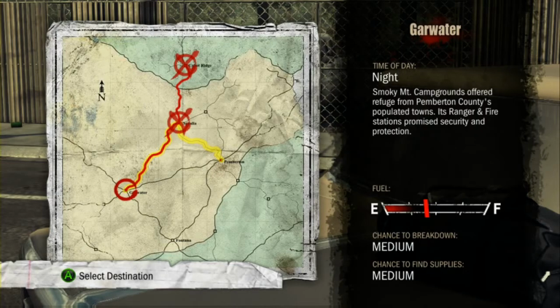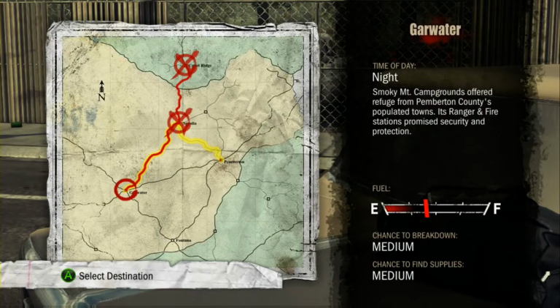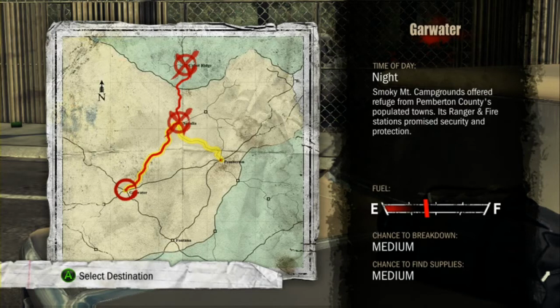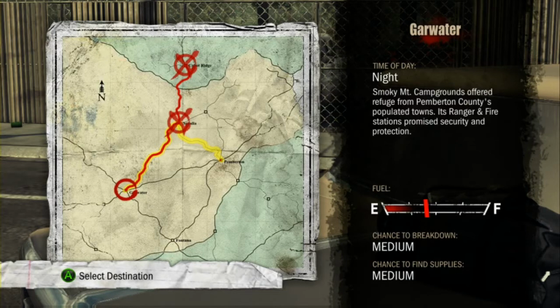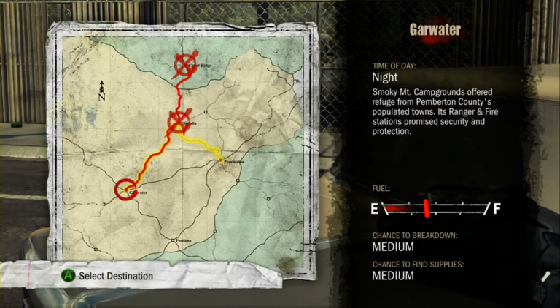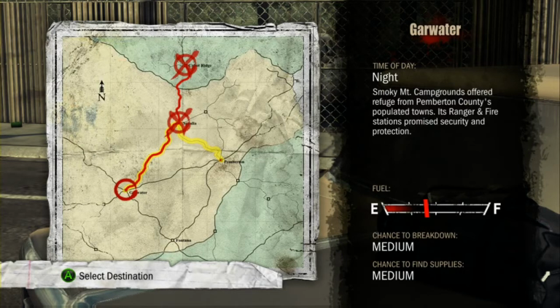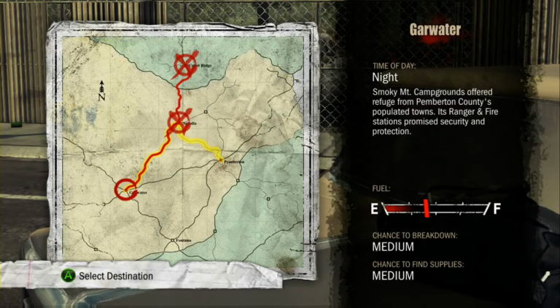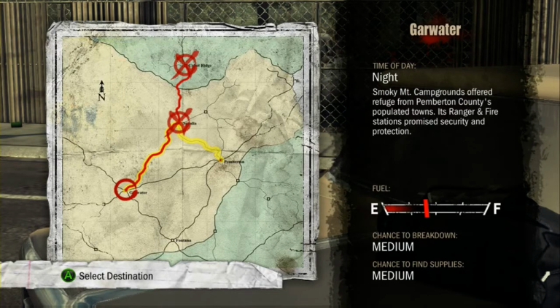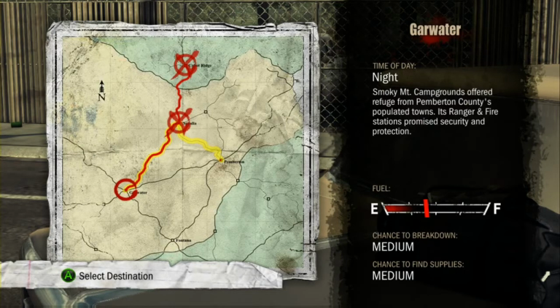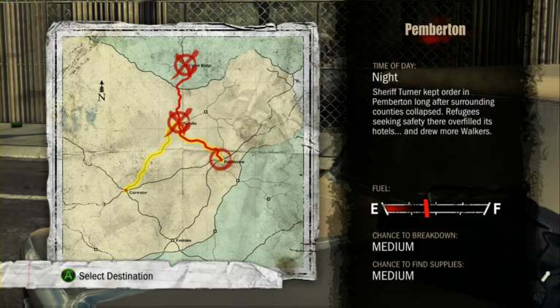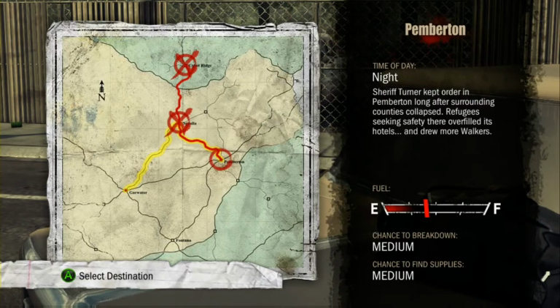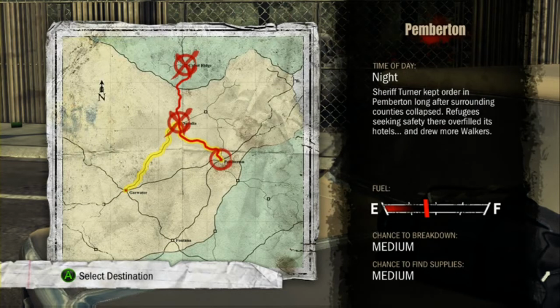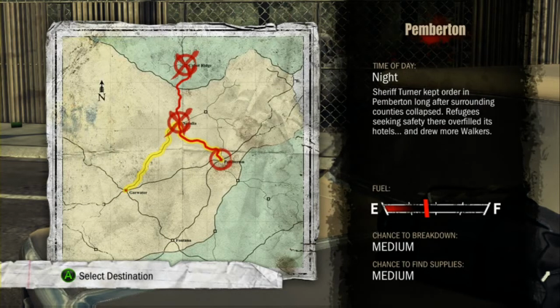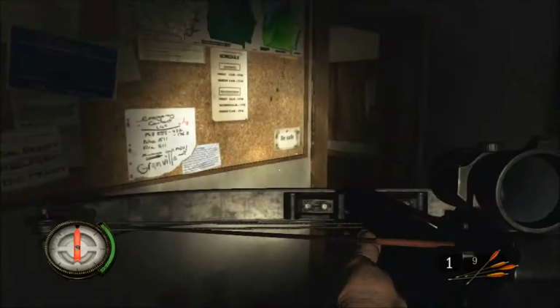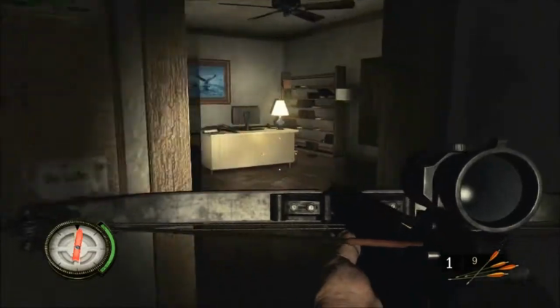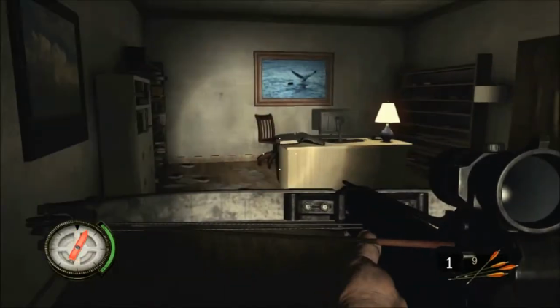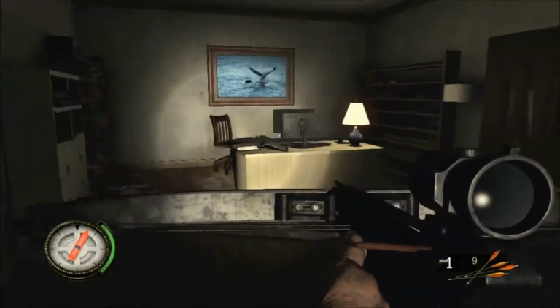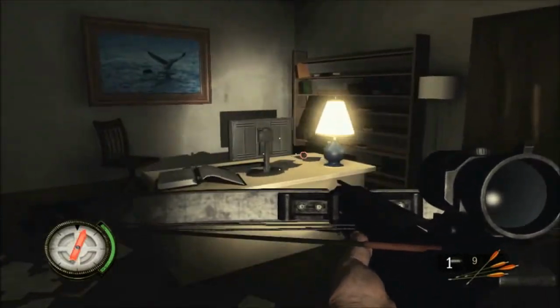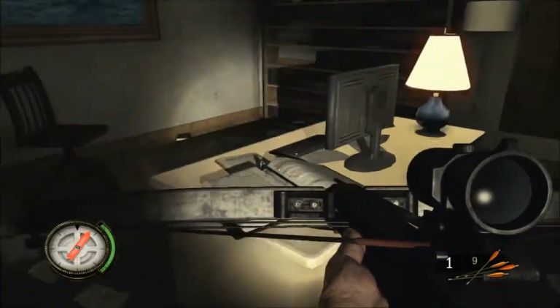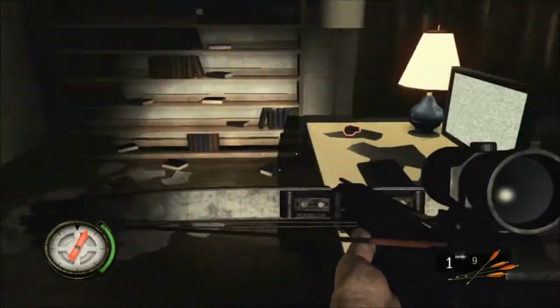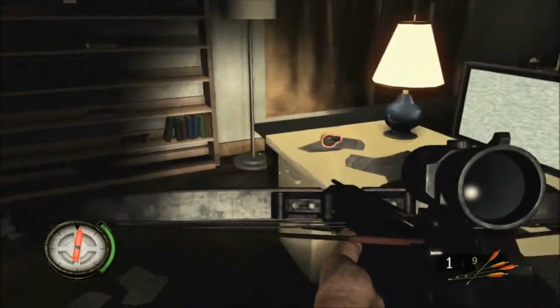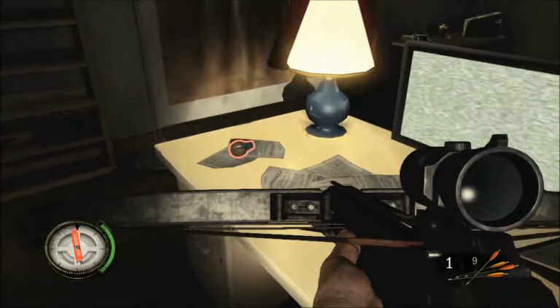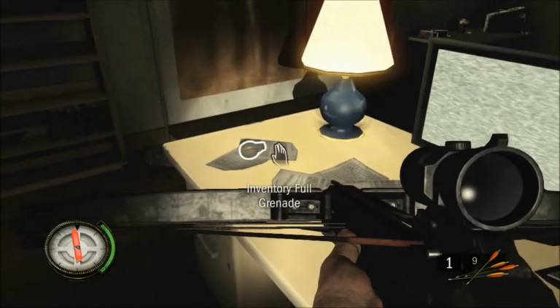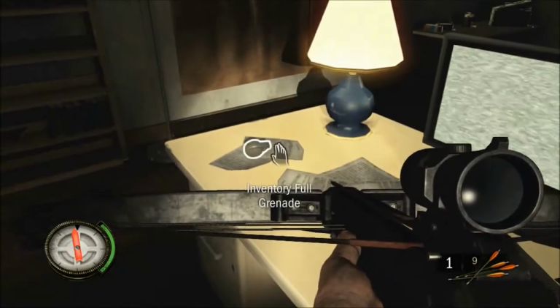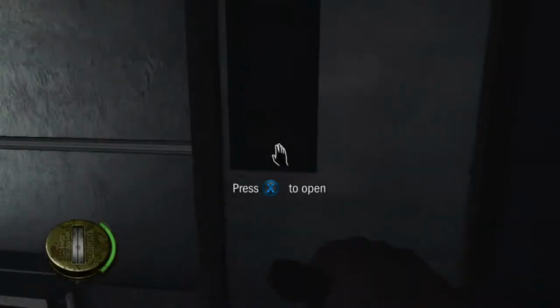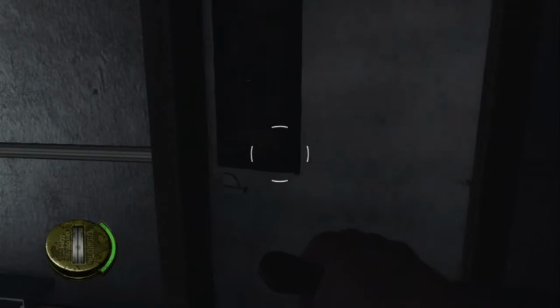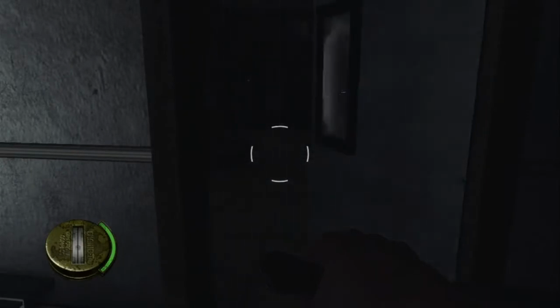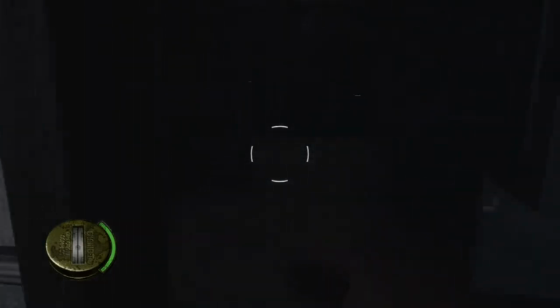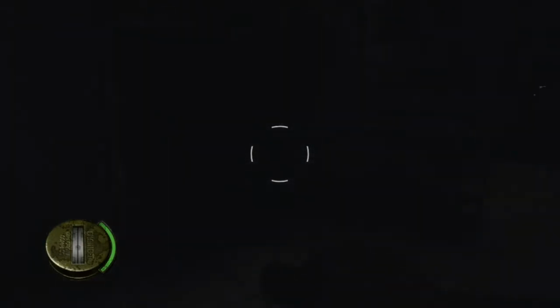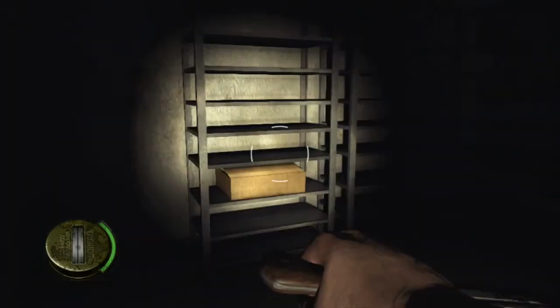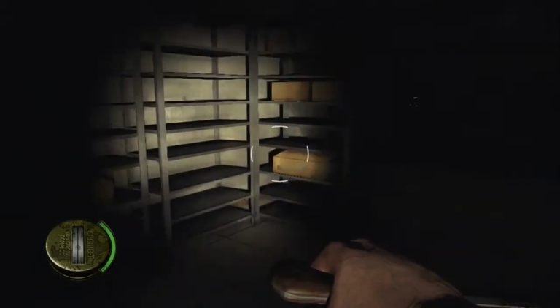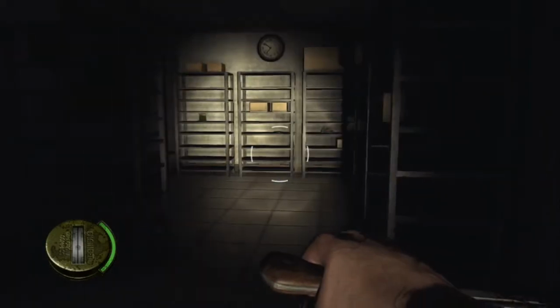The first time you find a grenade will either be in Garwater or in Pemberton. In Garwater it will be on the ranger's desk. In Pemberton it will be in a storage room inside the police department.